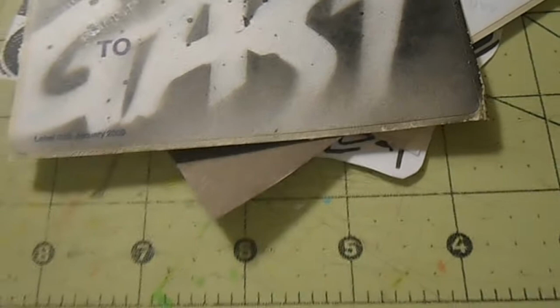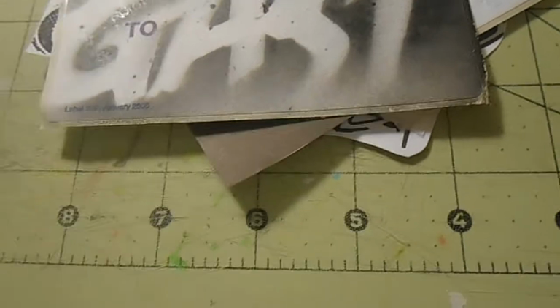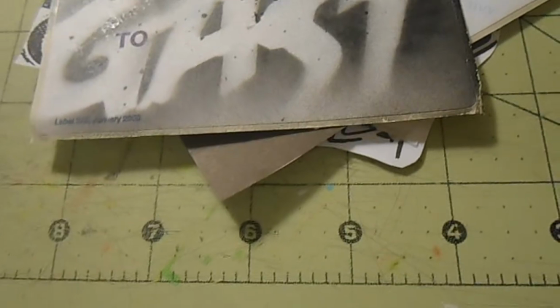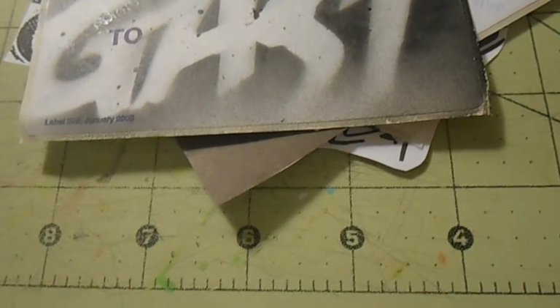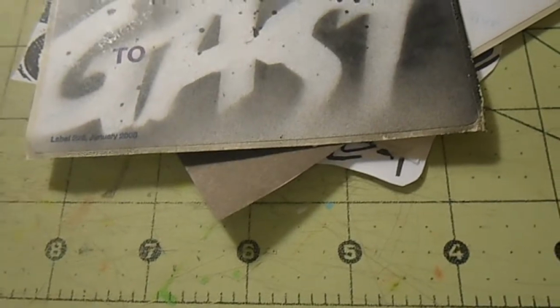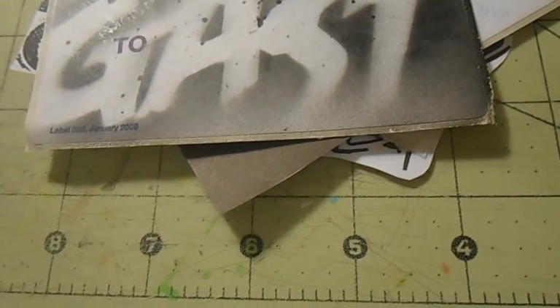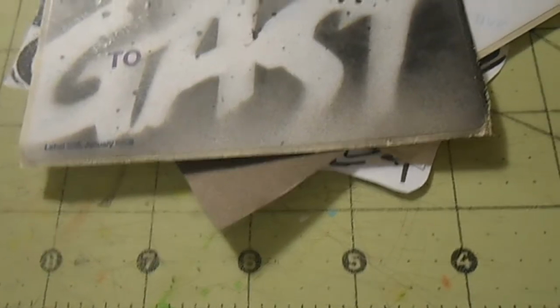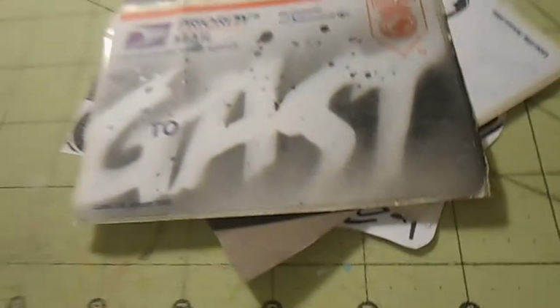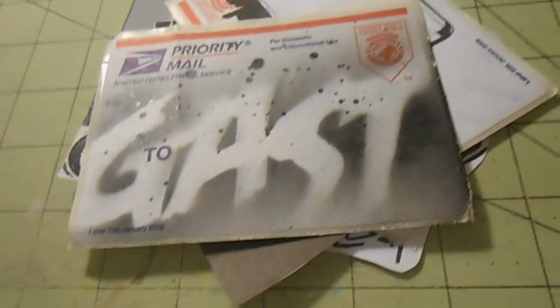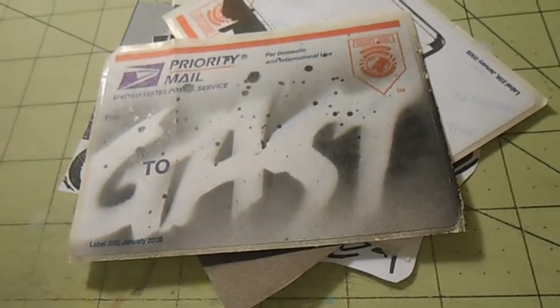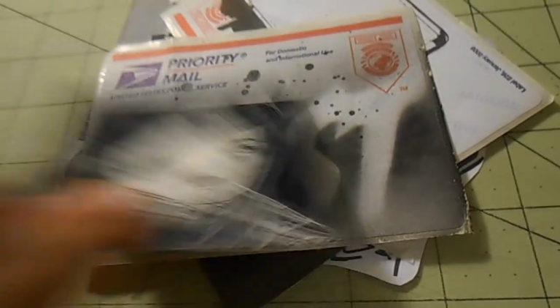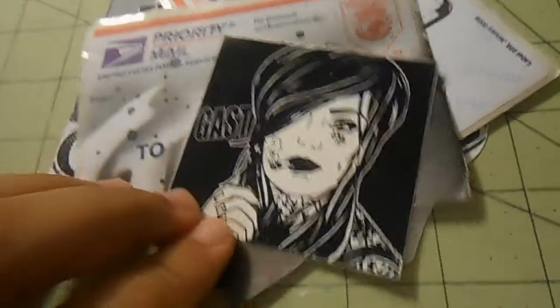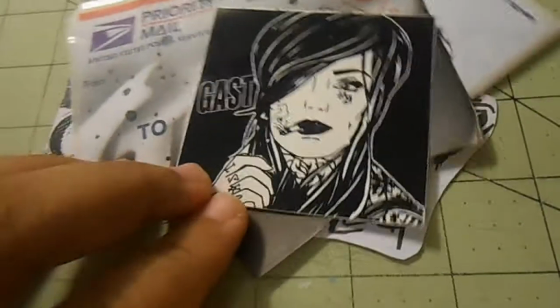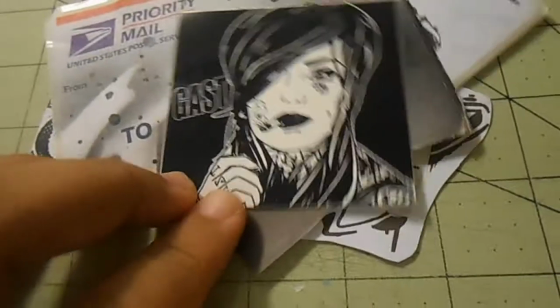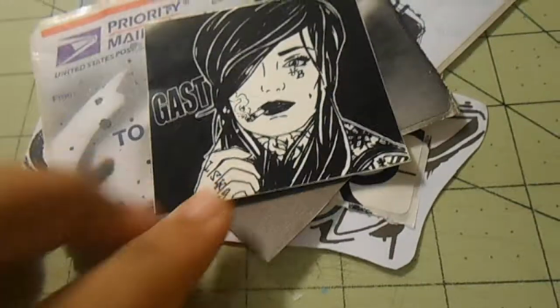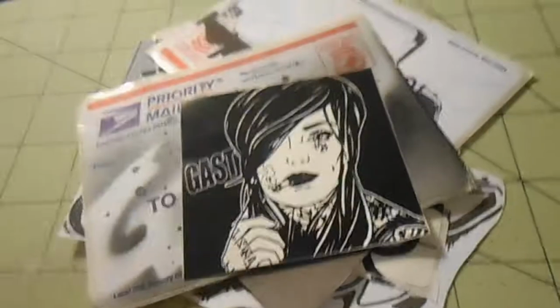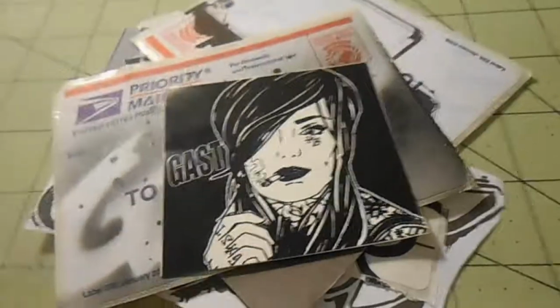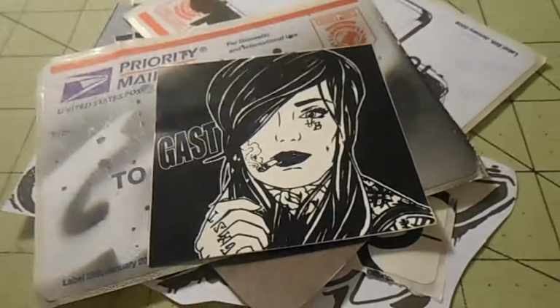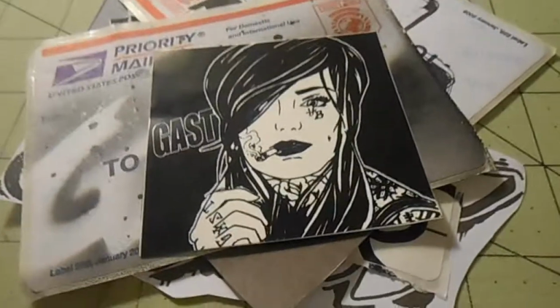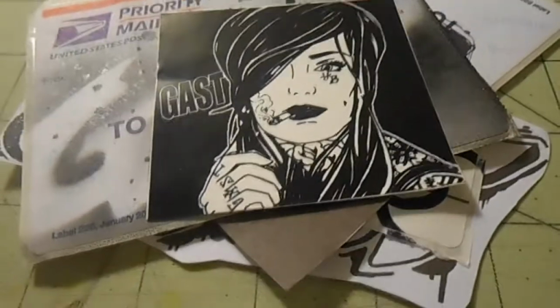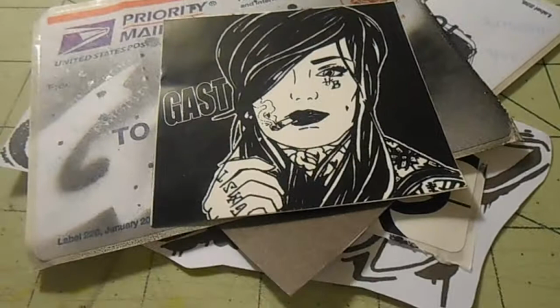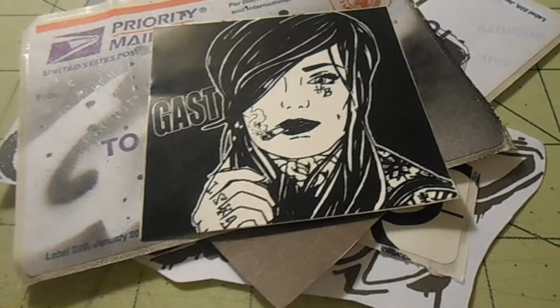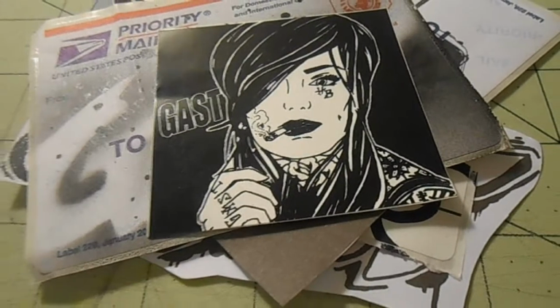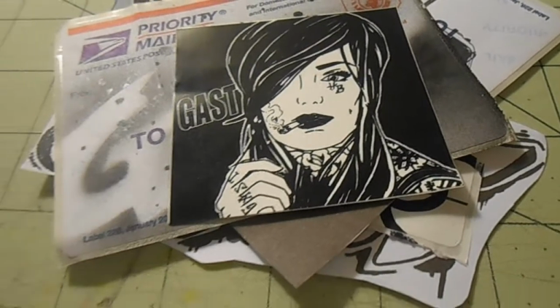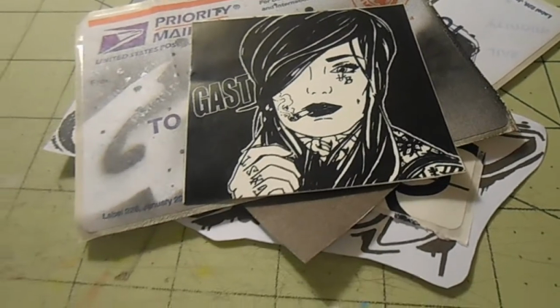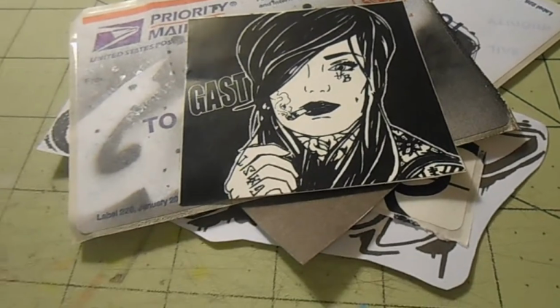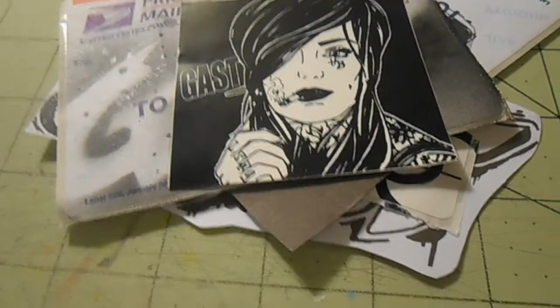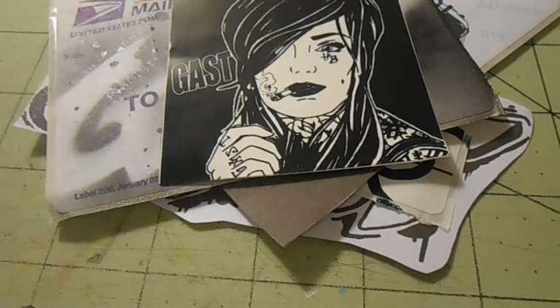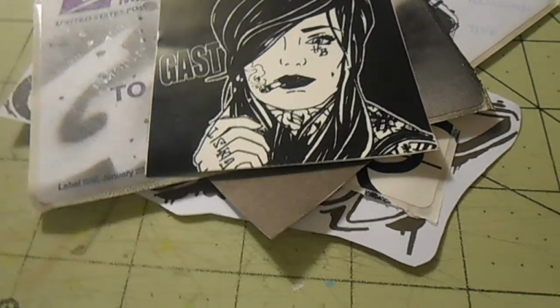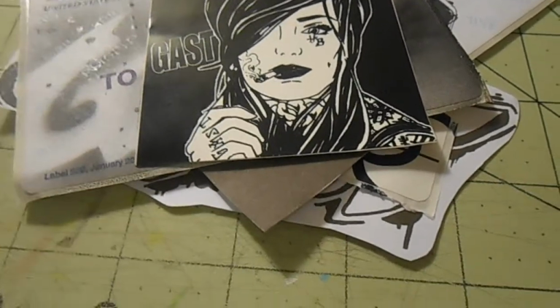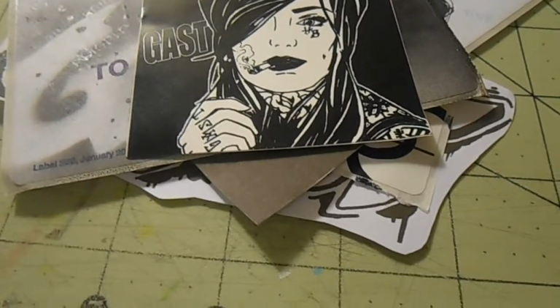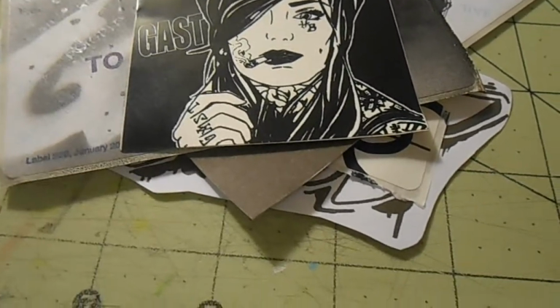Probably updating the black book soon, and a bunch of stickers. We're making a new character as well.